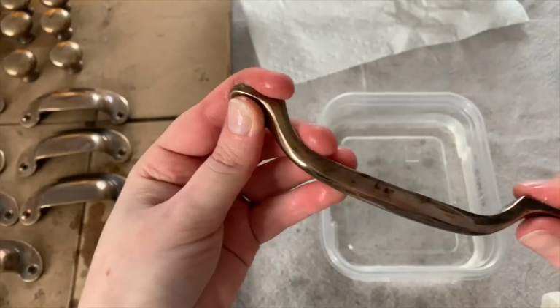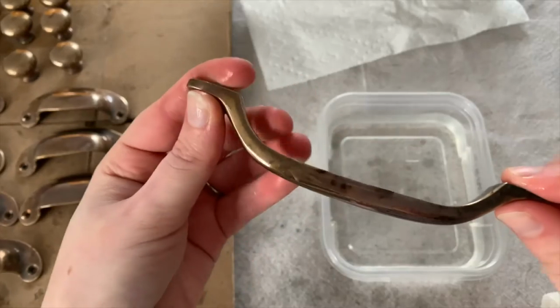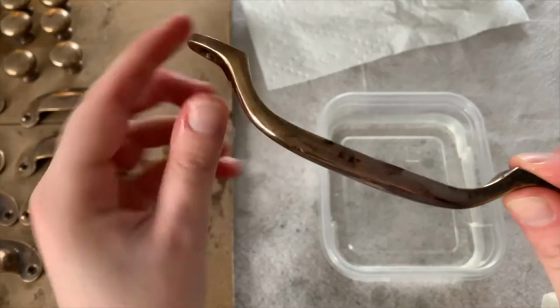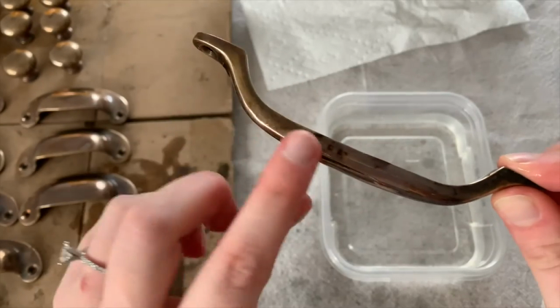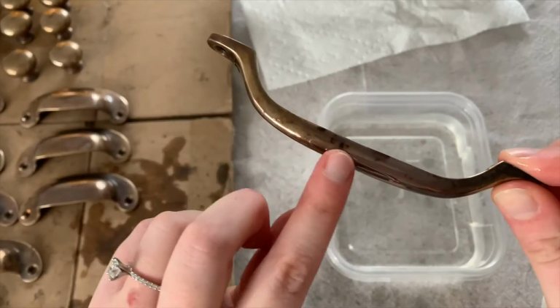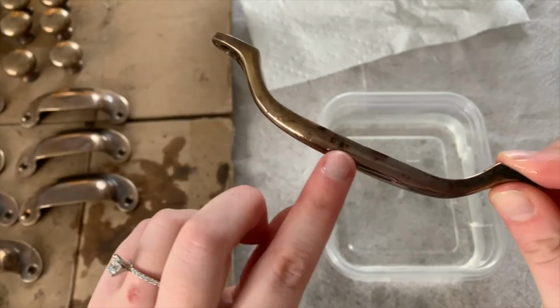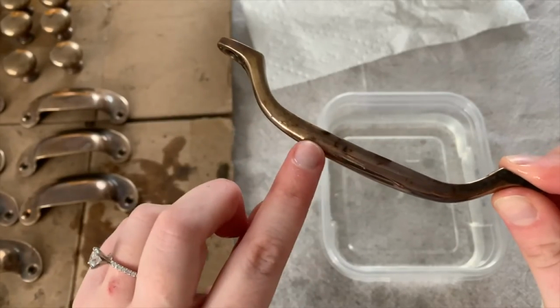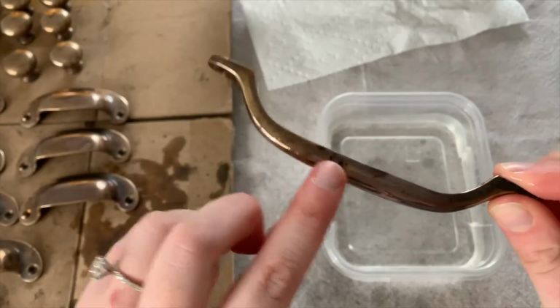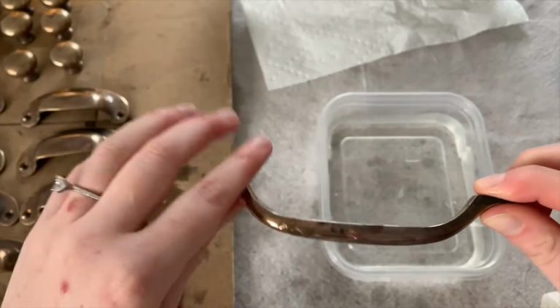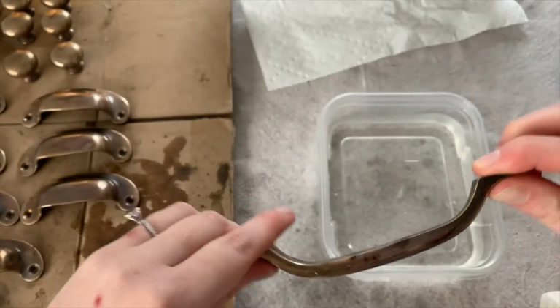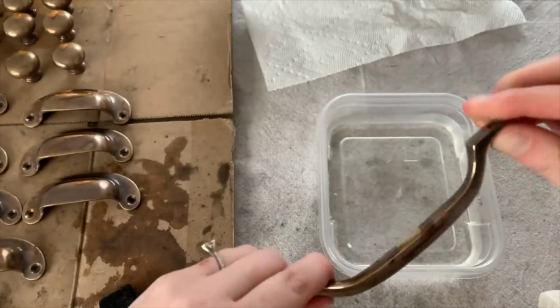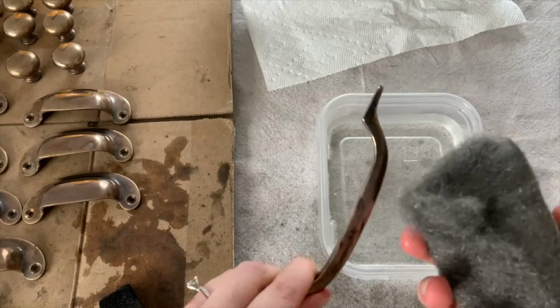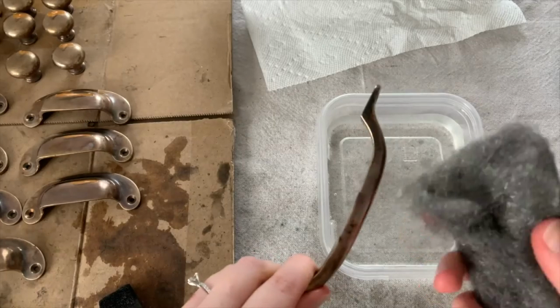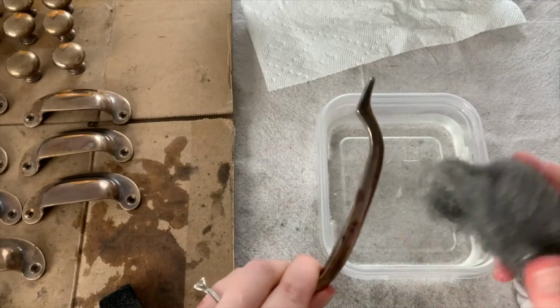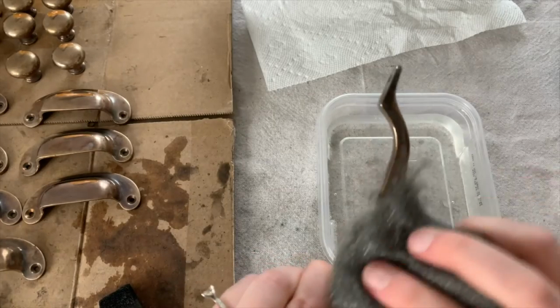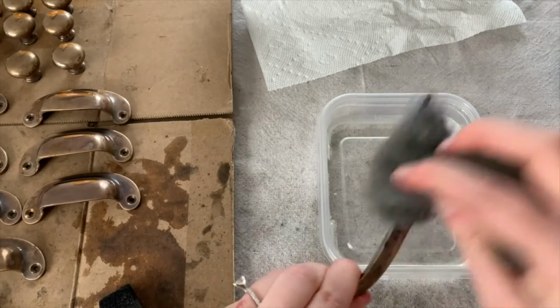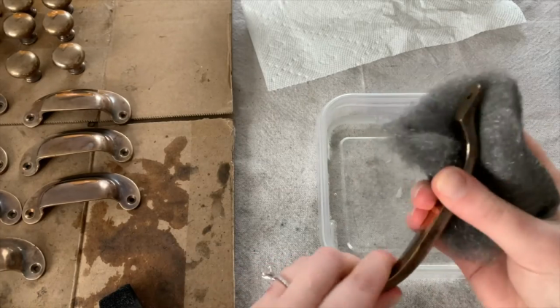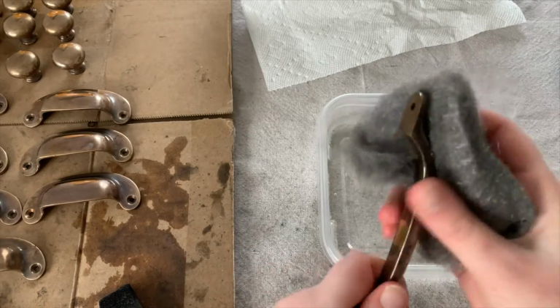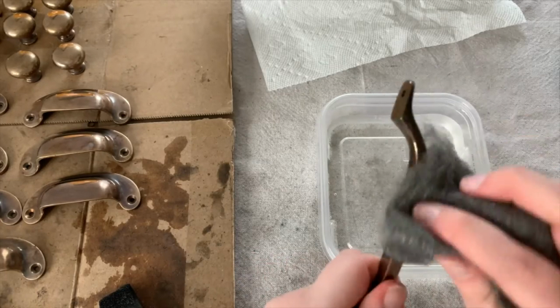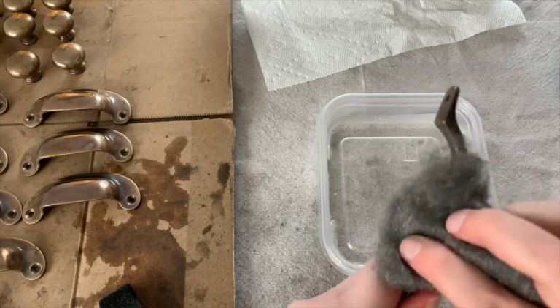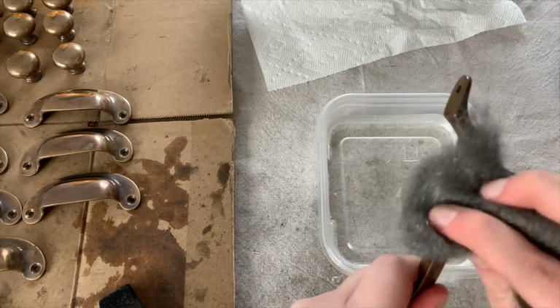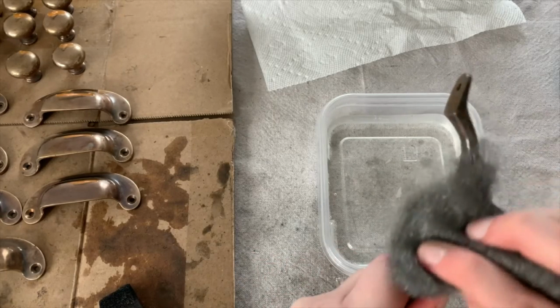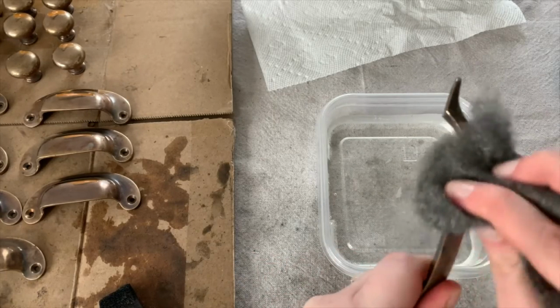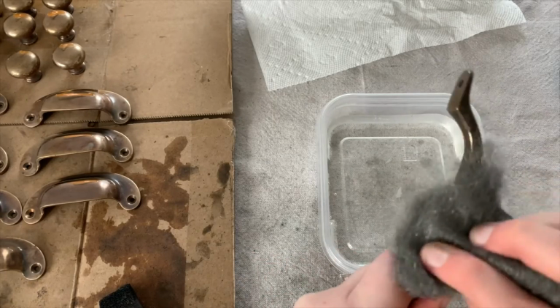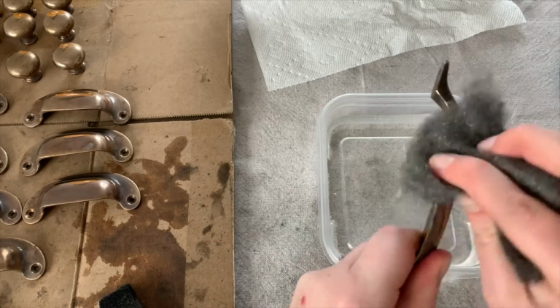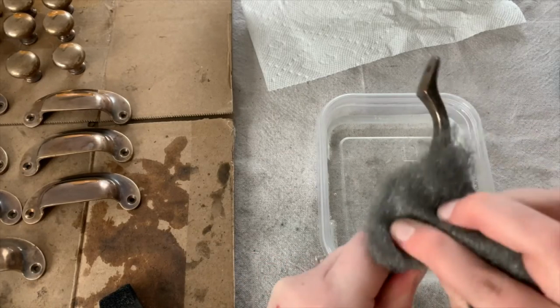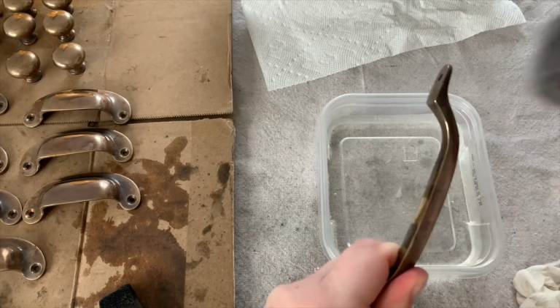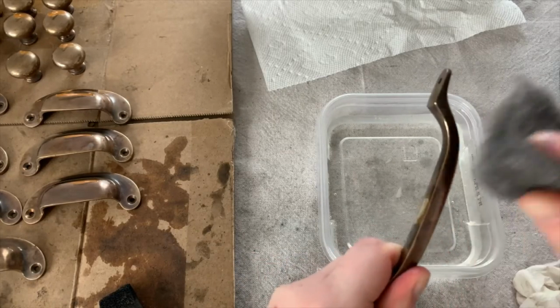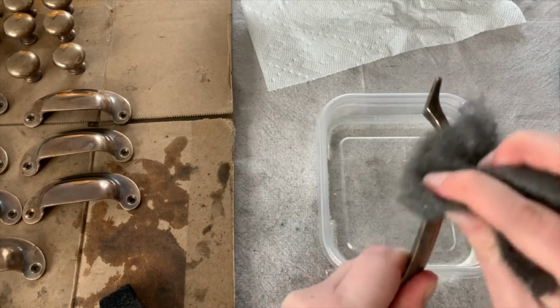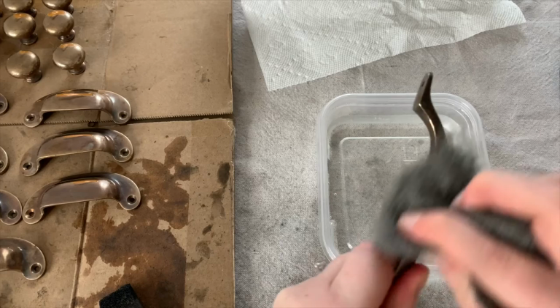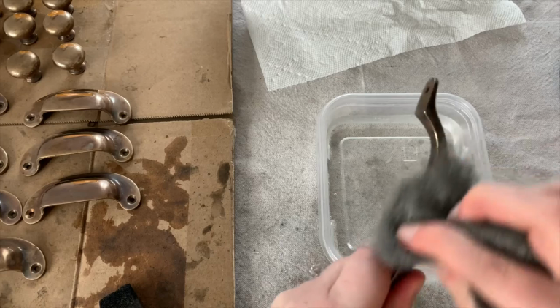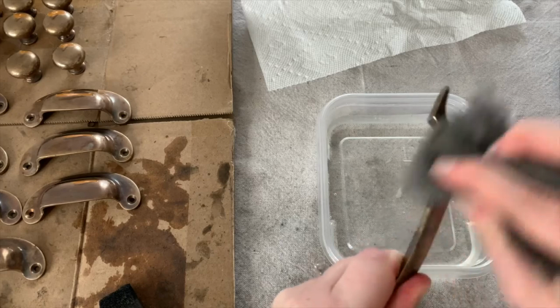I did see some weird splotchiness happening in some of my hardware, so I got that steel wool and just got them out of there. In my opinion this makes all the difference.